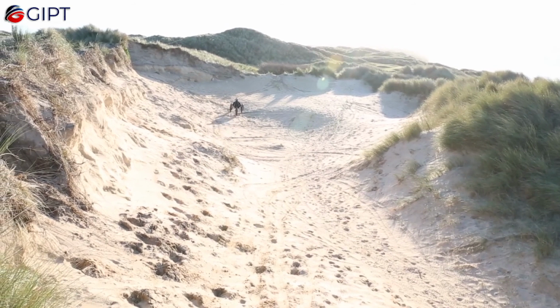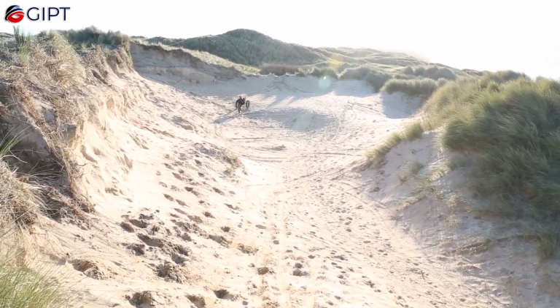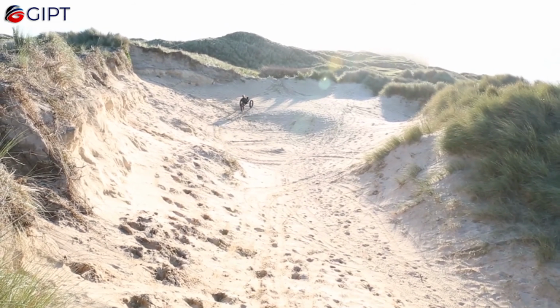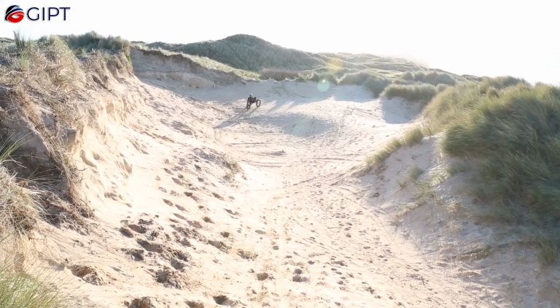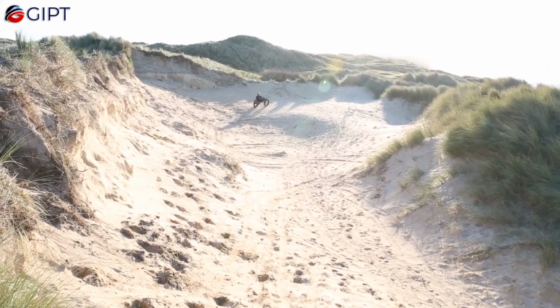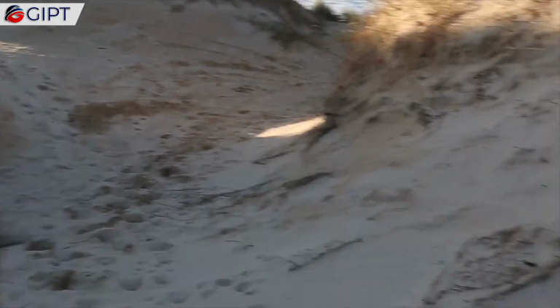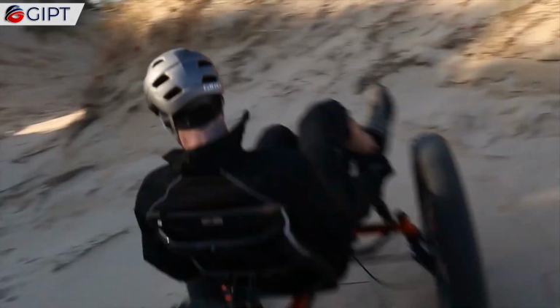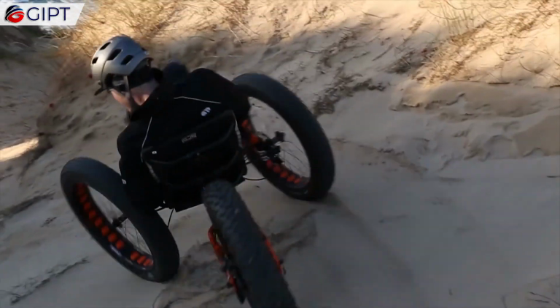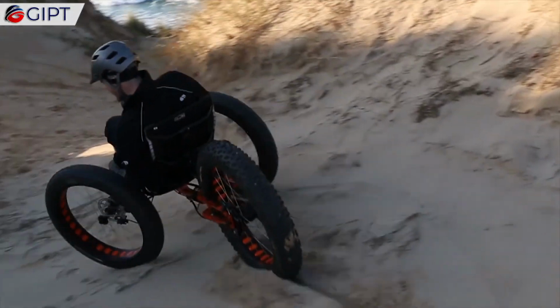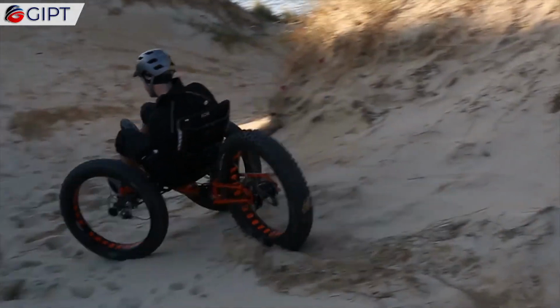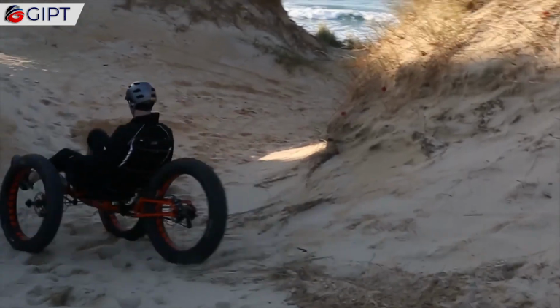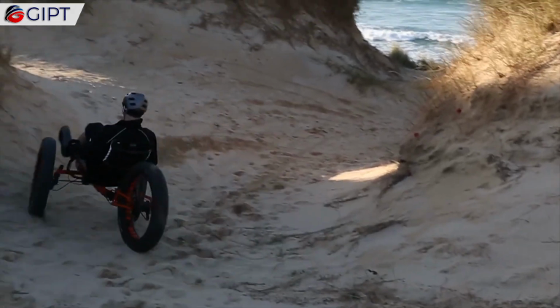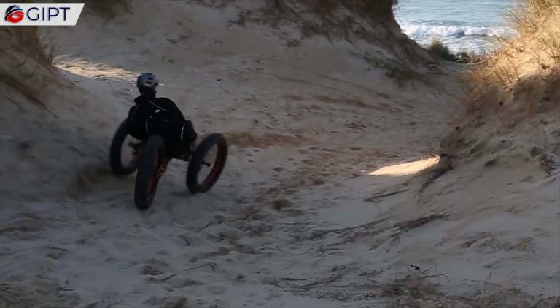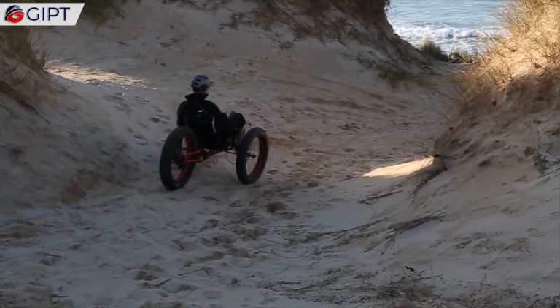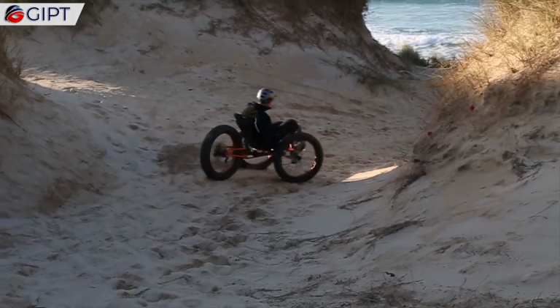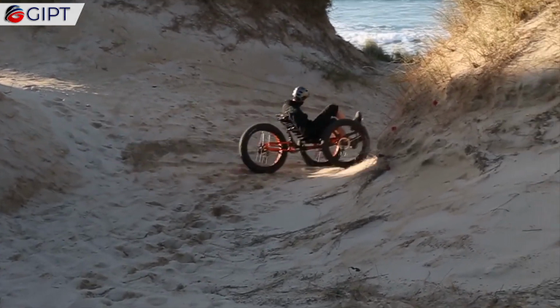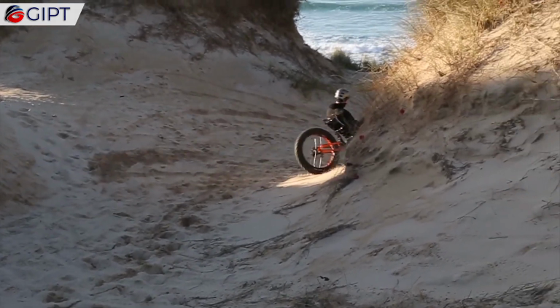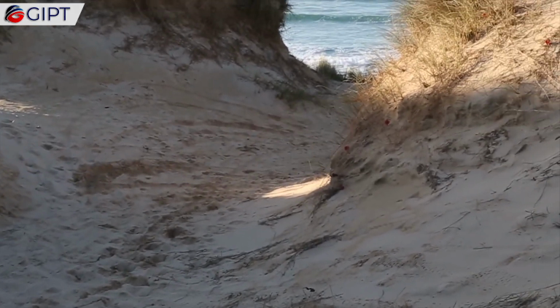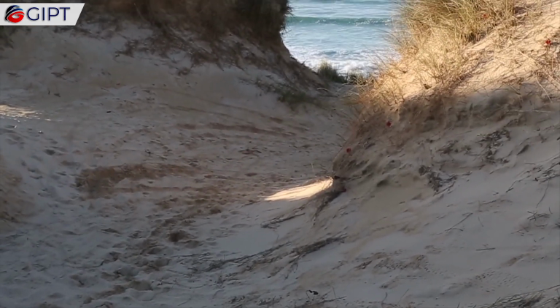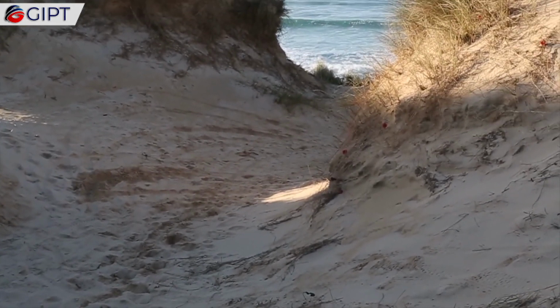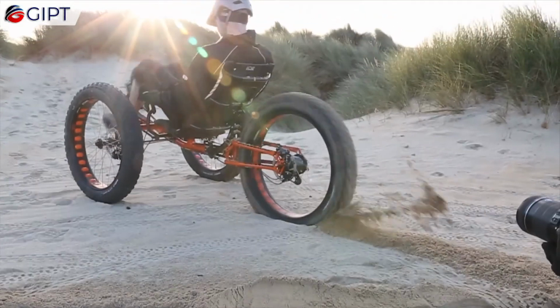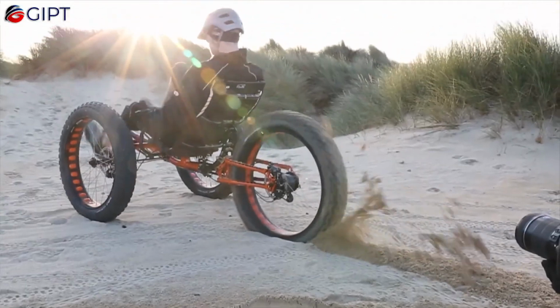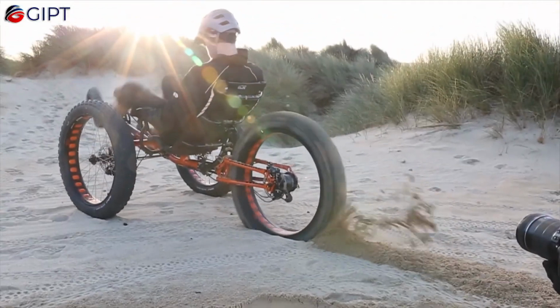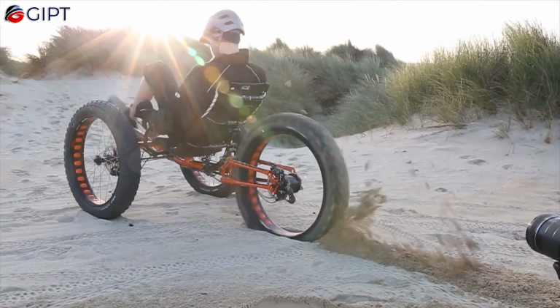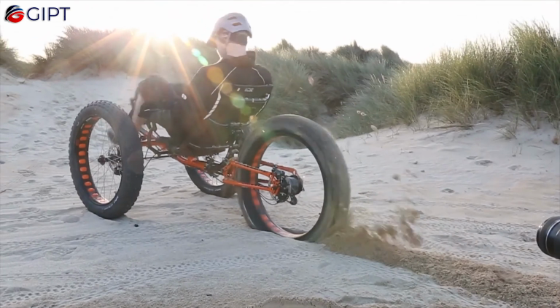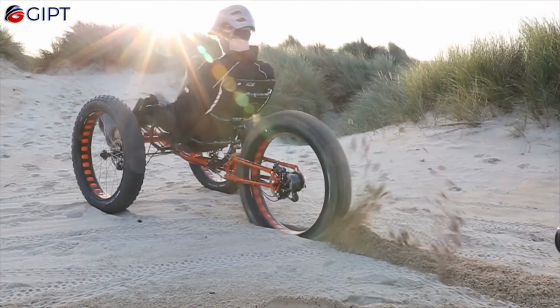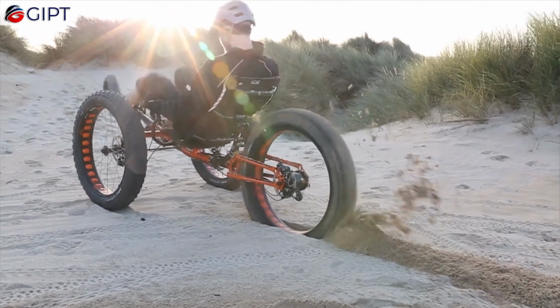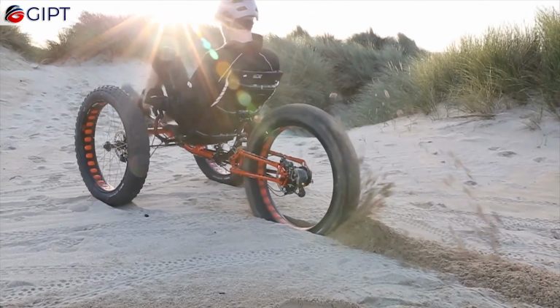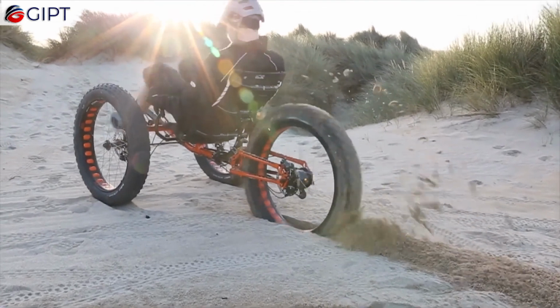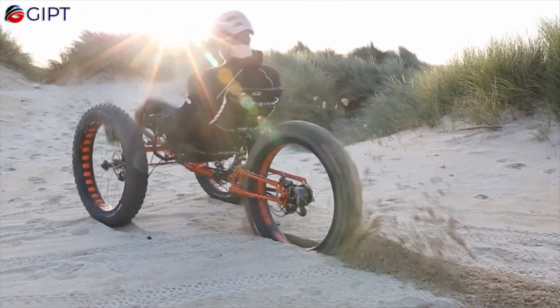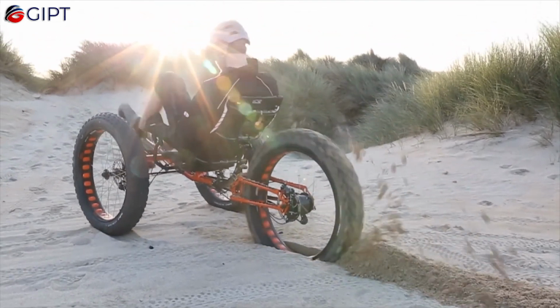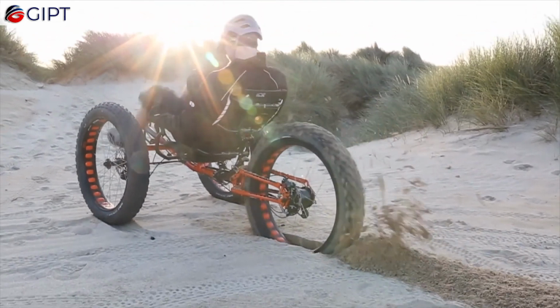The ICE Full Fat Trike has an array of customizable options, including suspension, wheel type, and components. All trikes are built individually to order, so that you can customize the perfect trike that meets your needs.